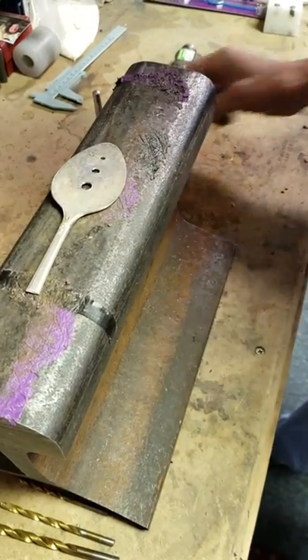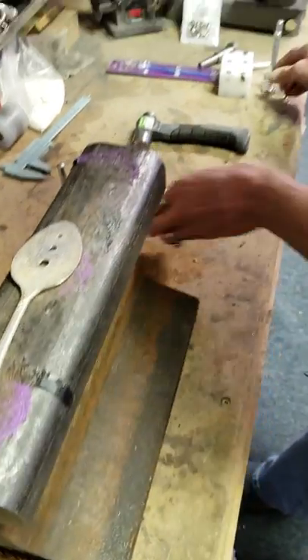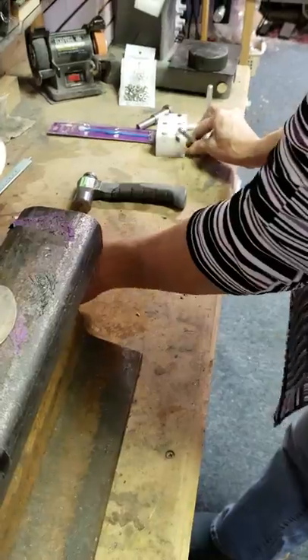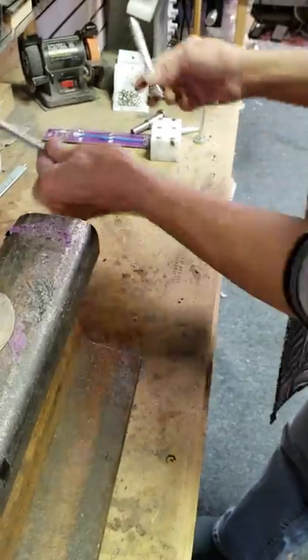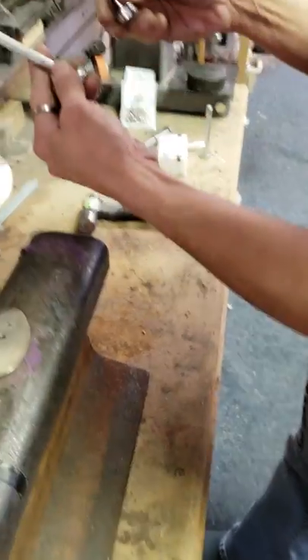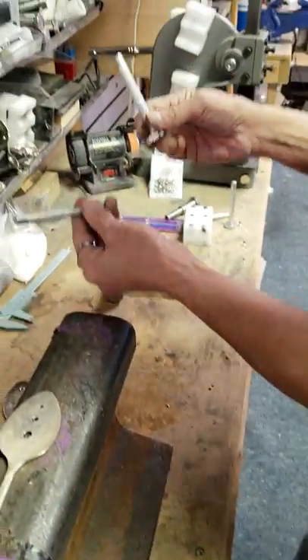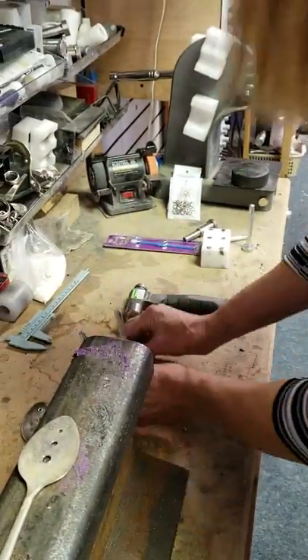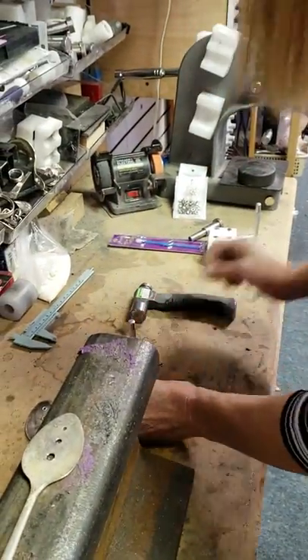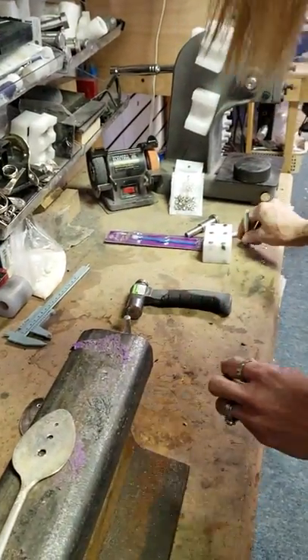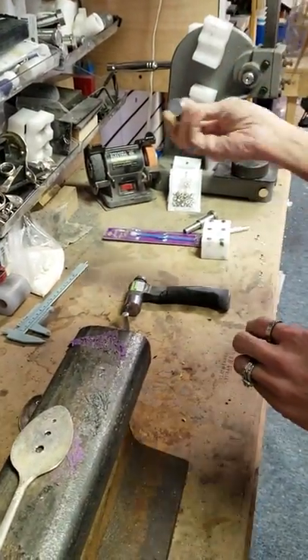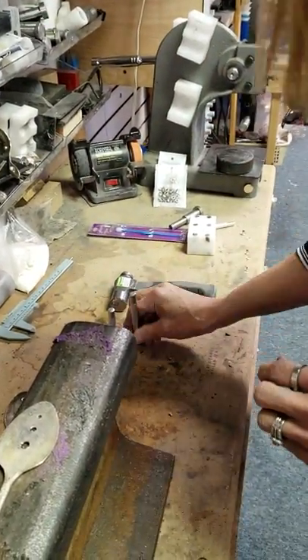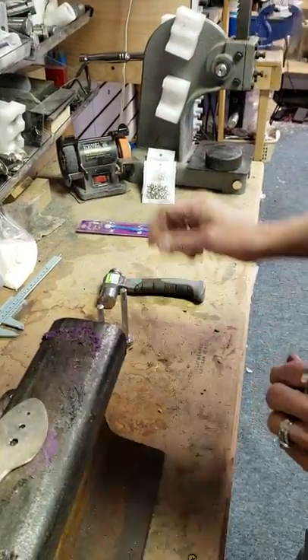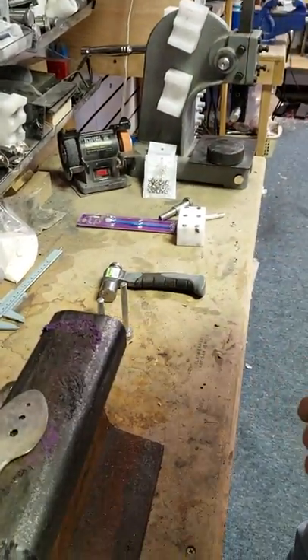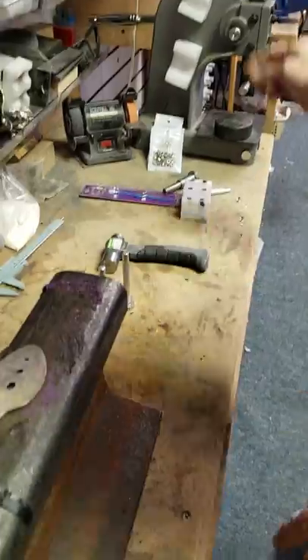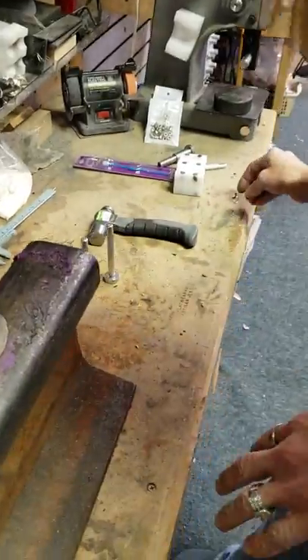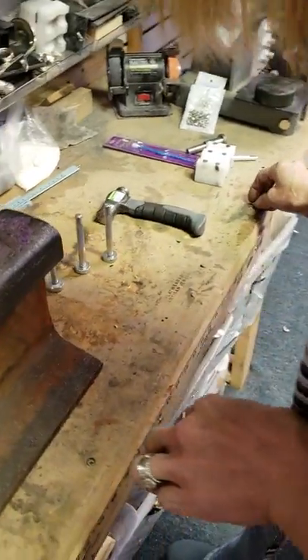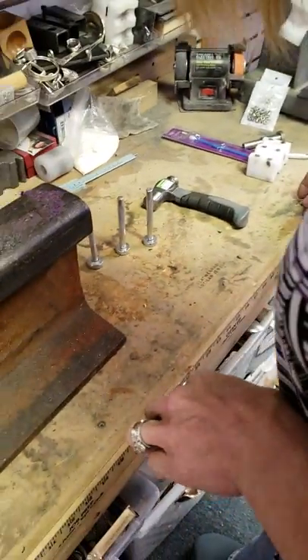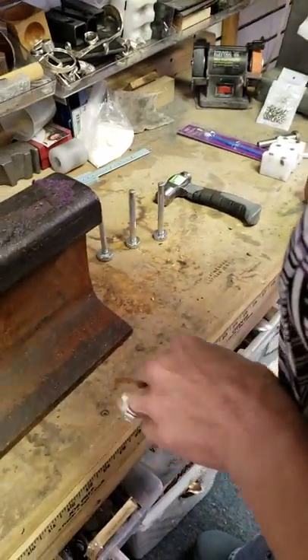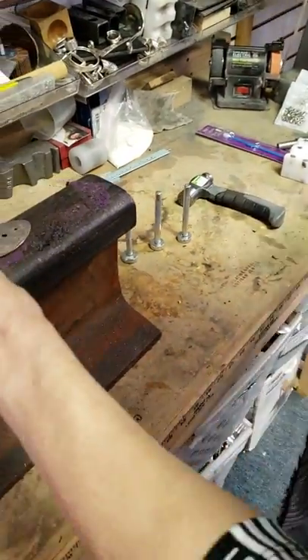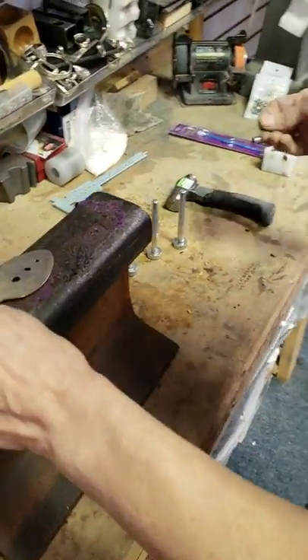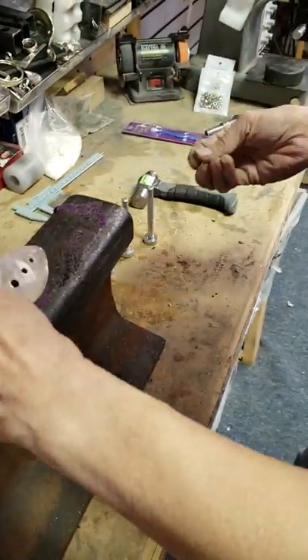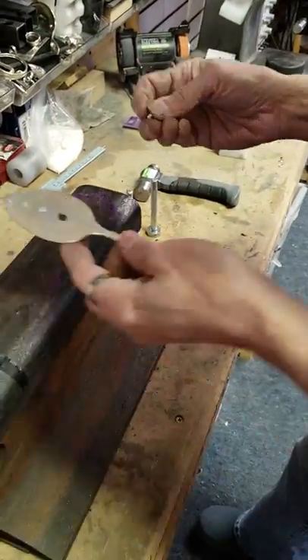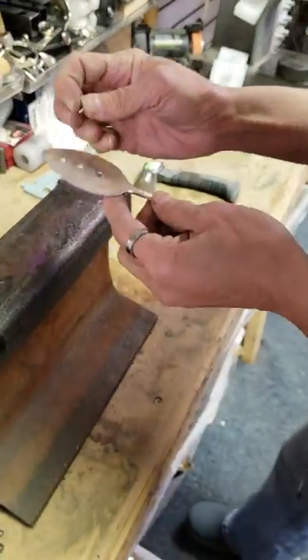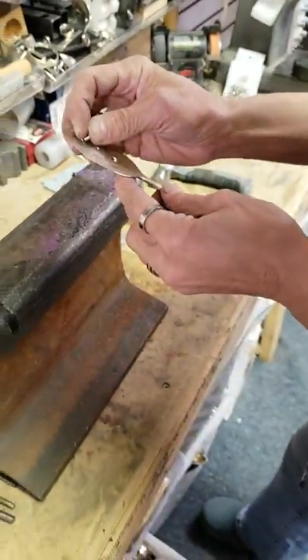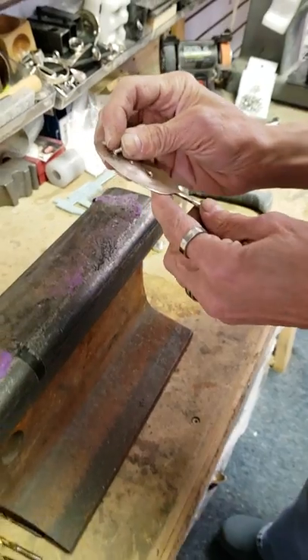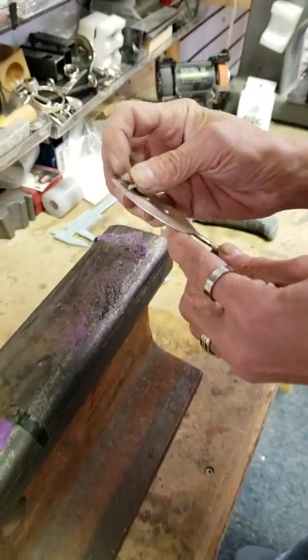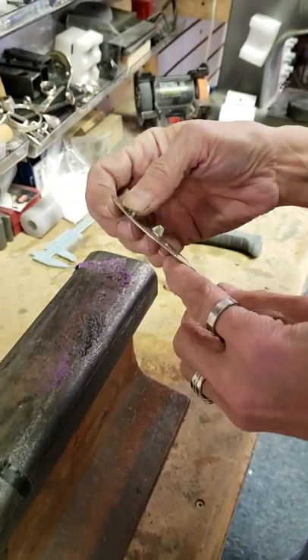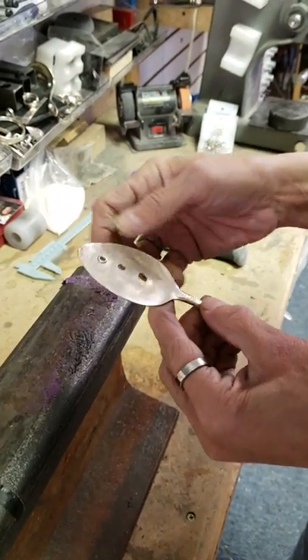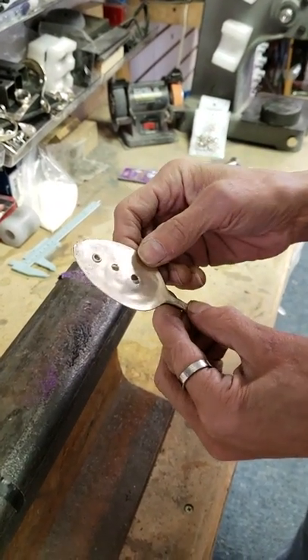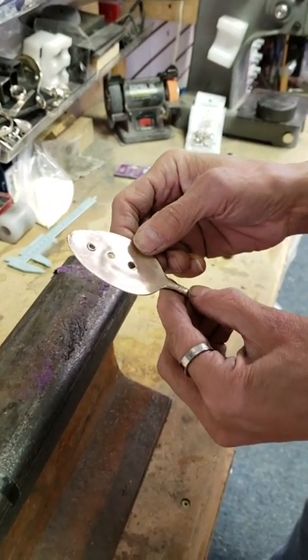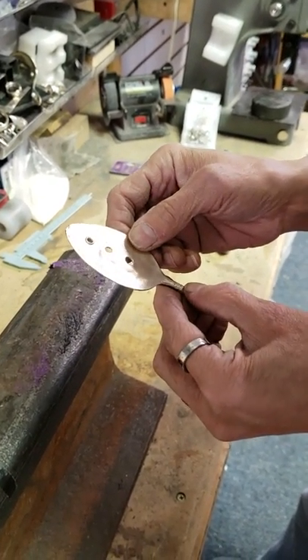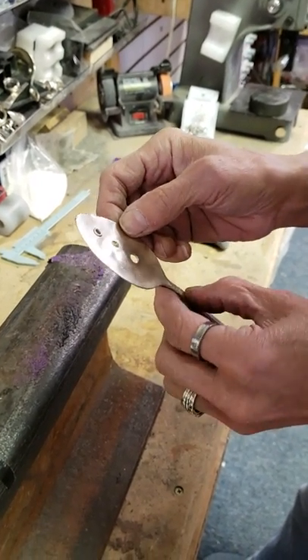There are 3 different setting tools — 6mm, 8mm, and 10mm setters. These setters work extremely well. I've used setters in the past that were kind of hit and miss, but these work really, really well.